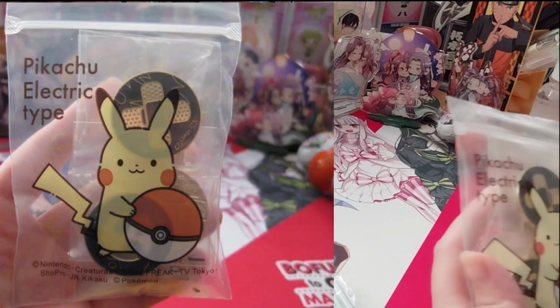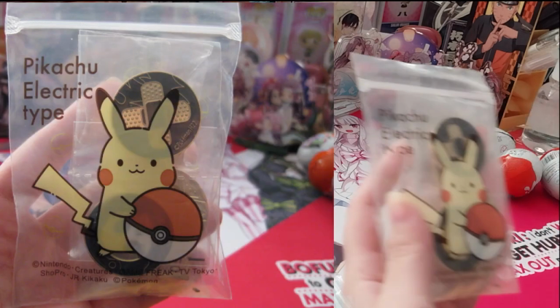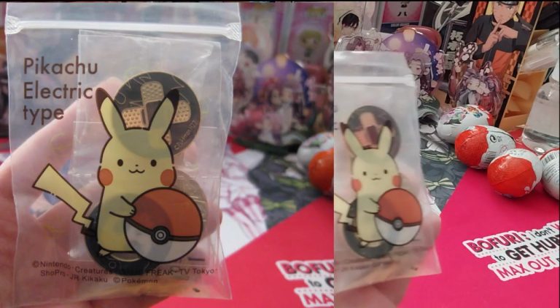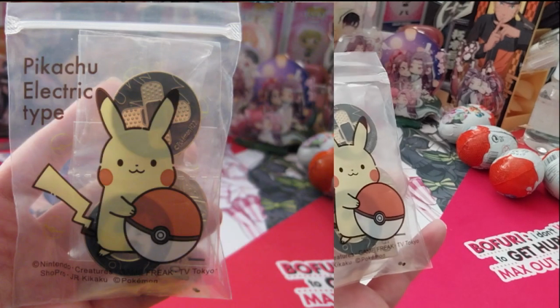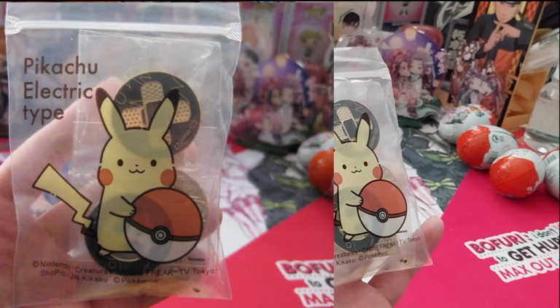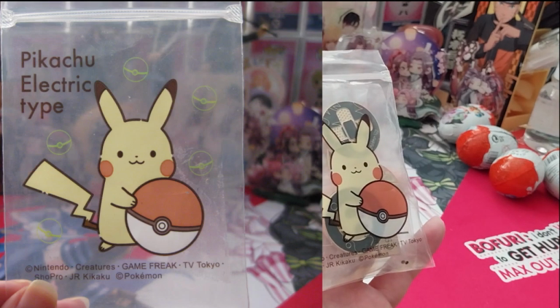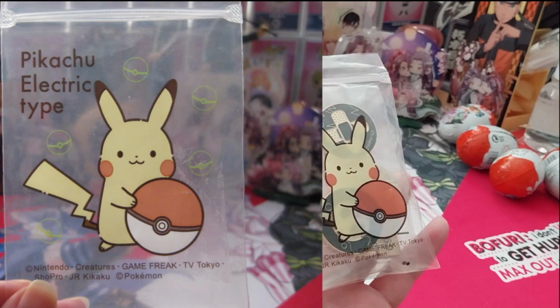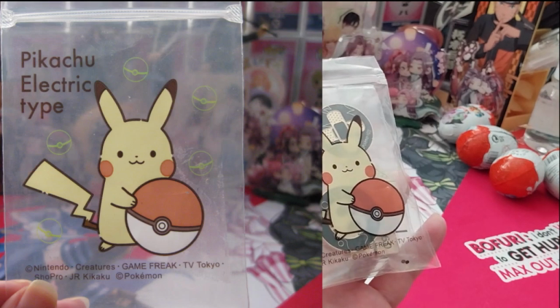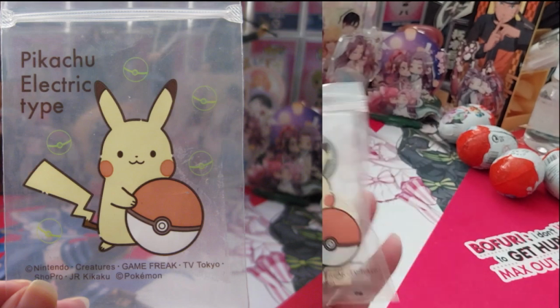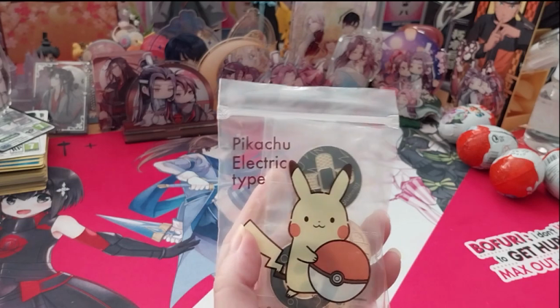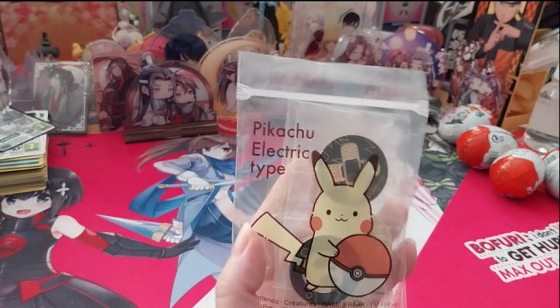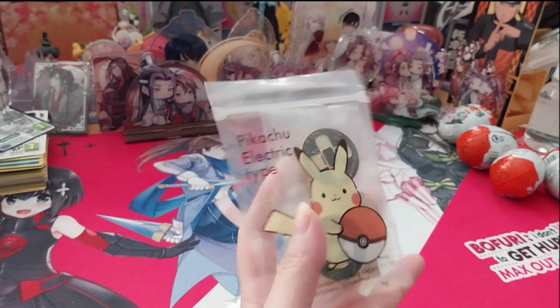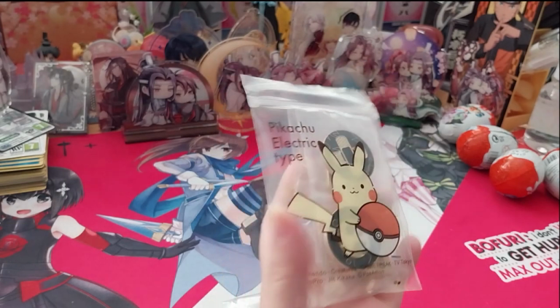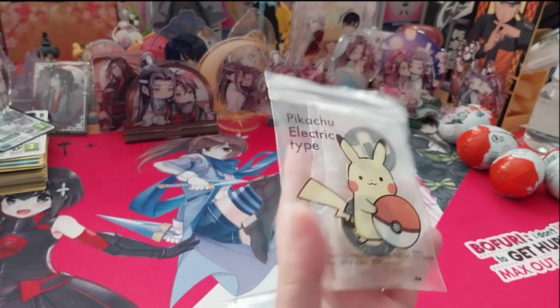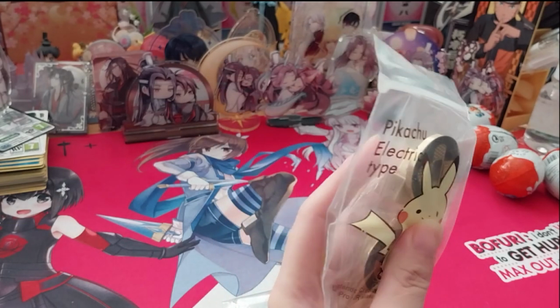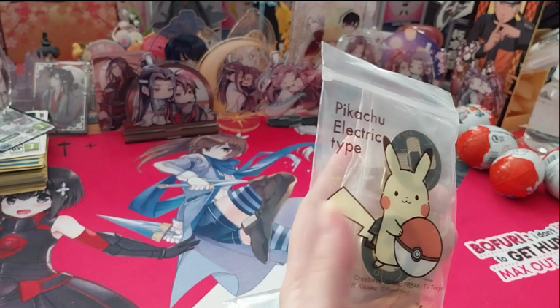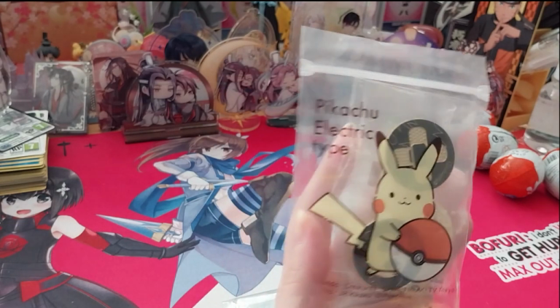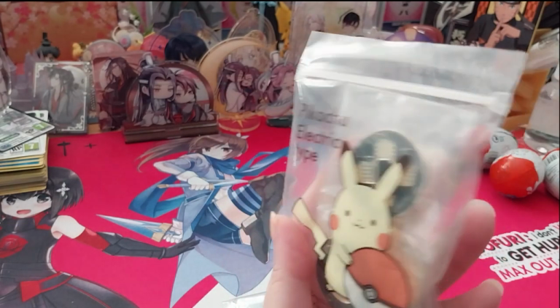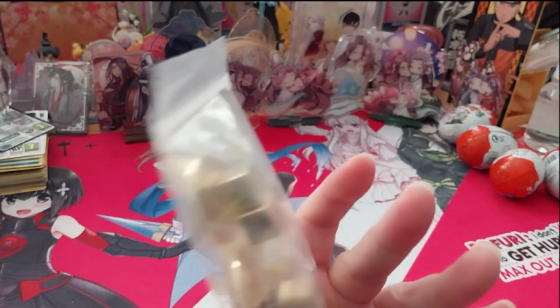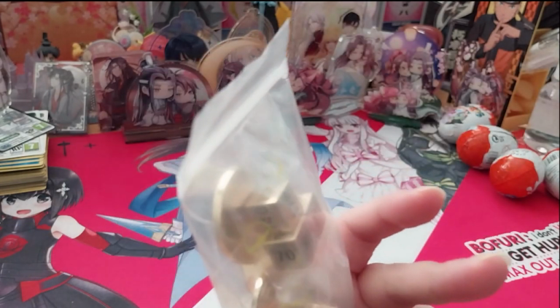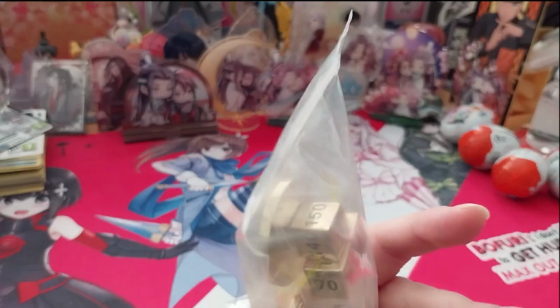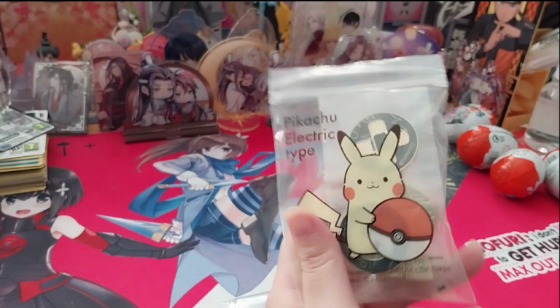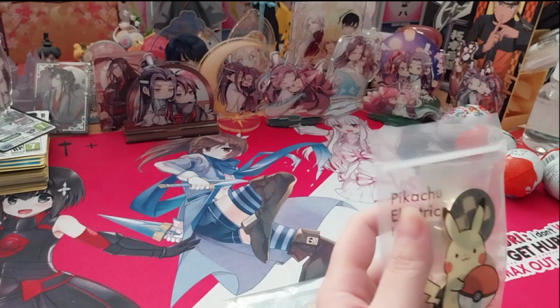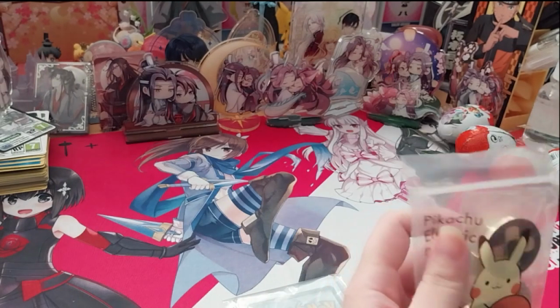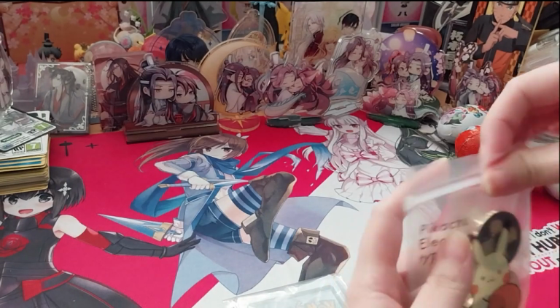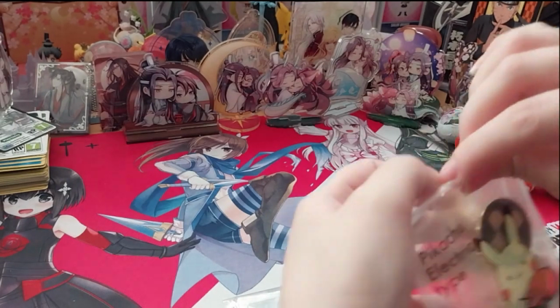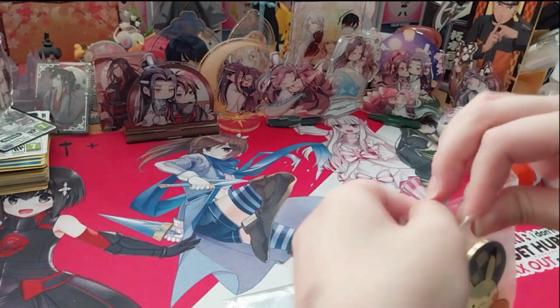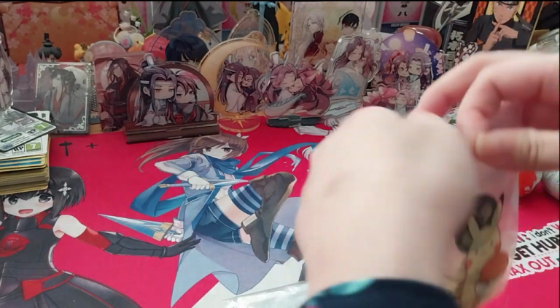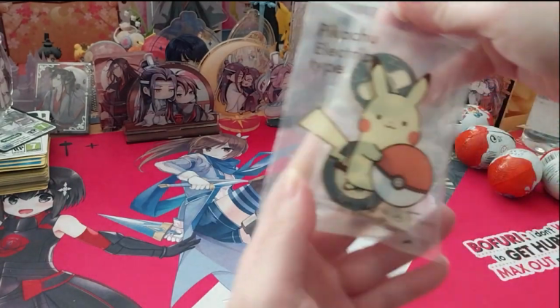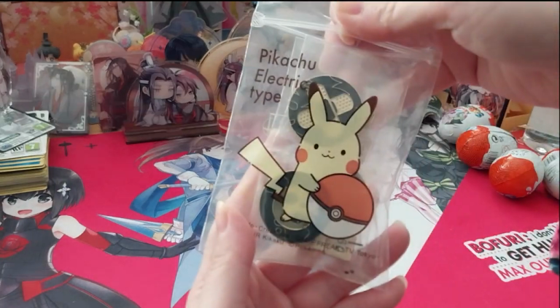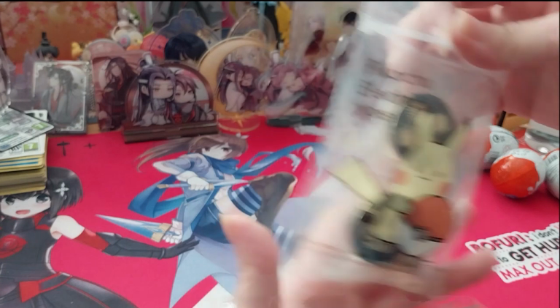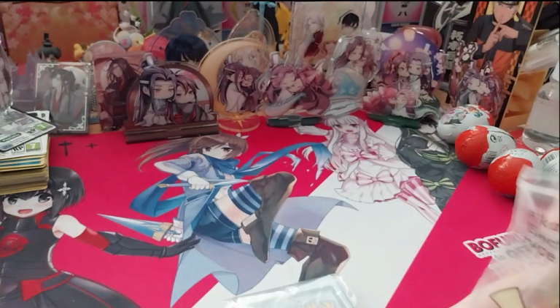That's a cute little Pokemon bag. It's sticking to my finger. Alright, here's also — I guess I'll do this first.